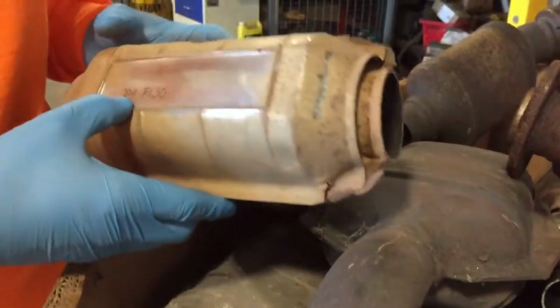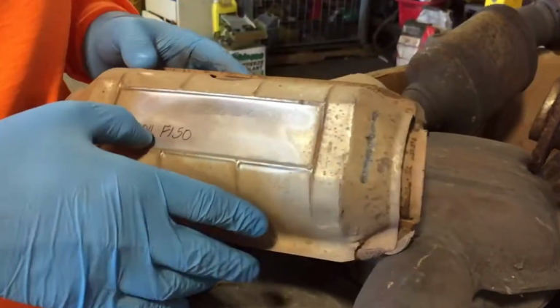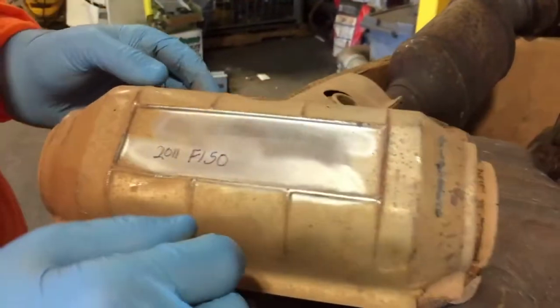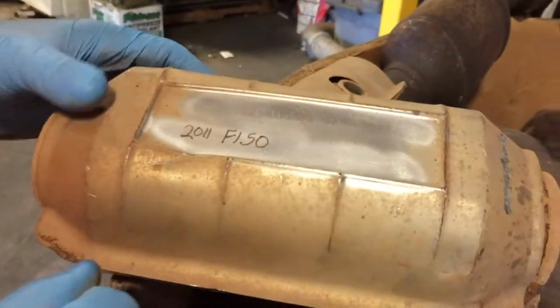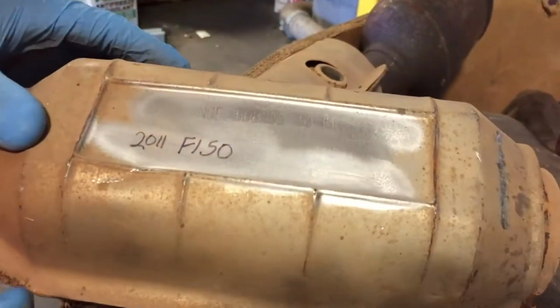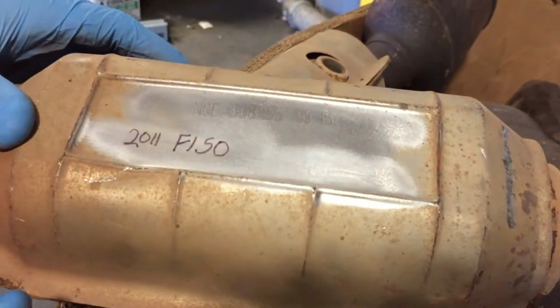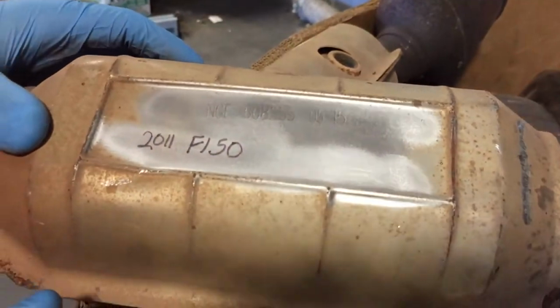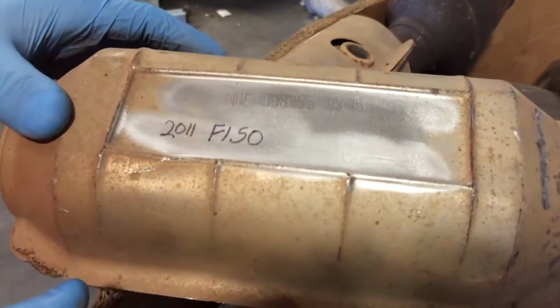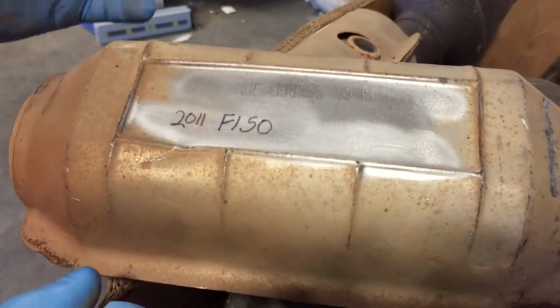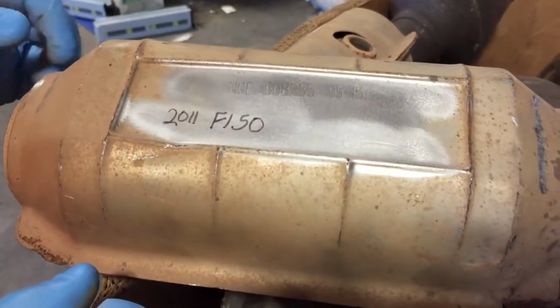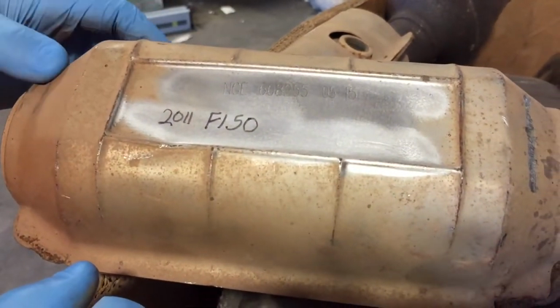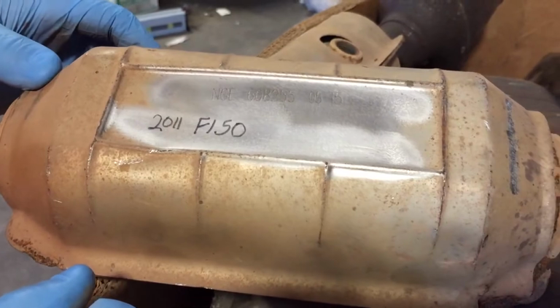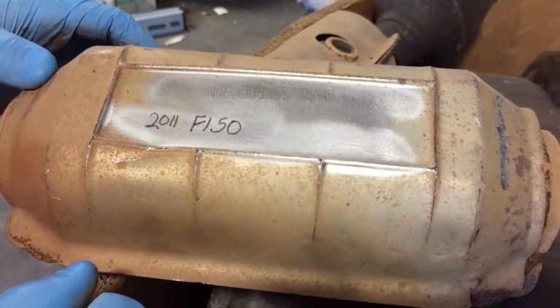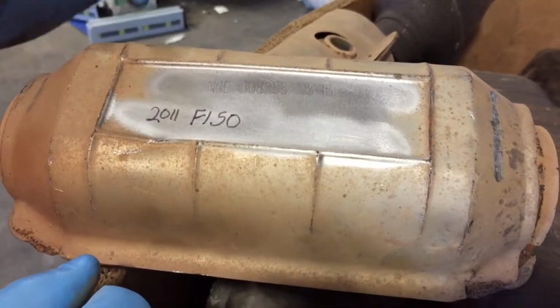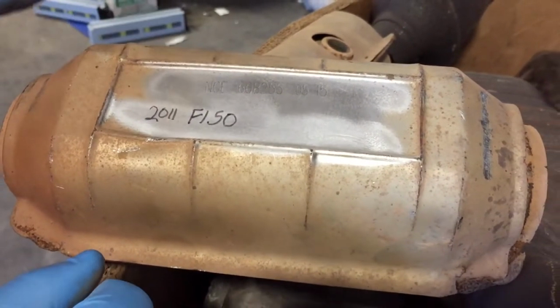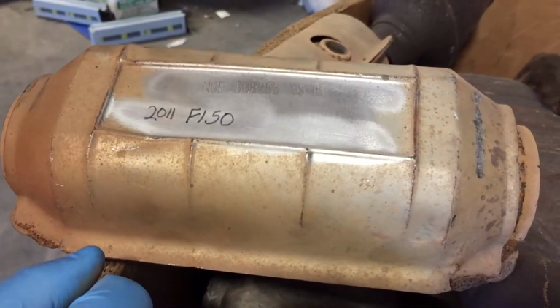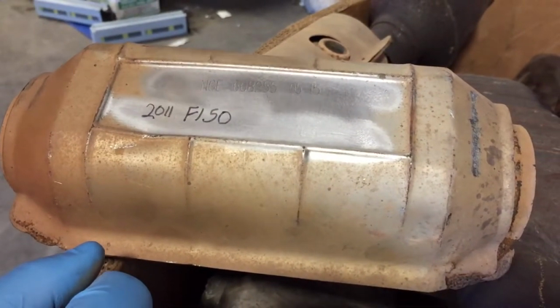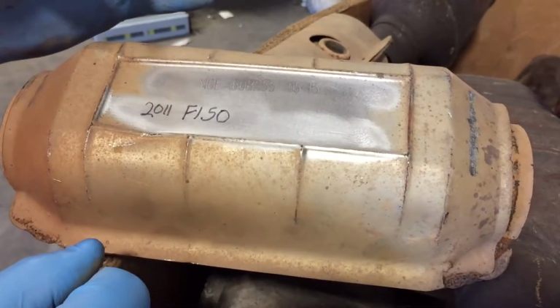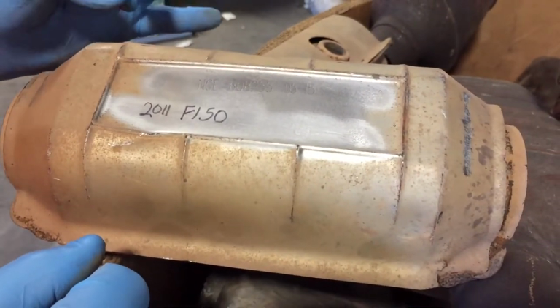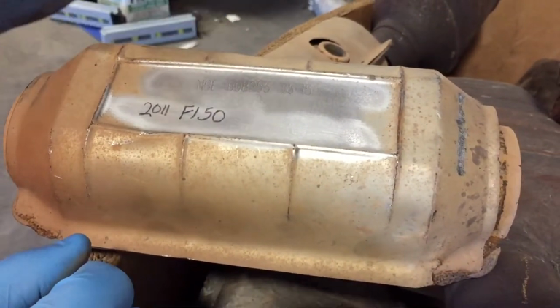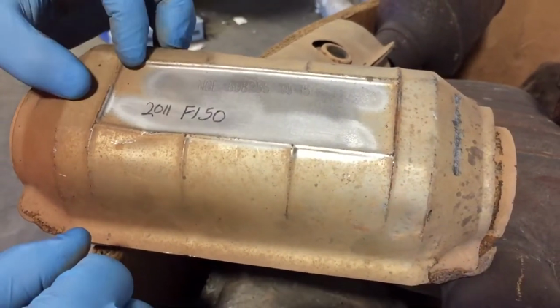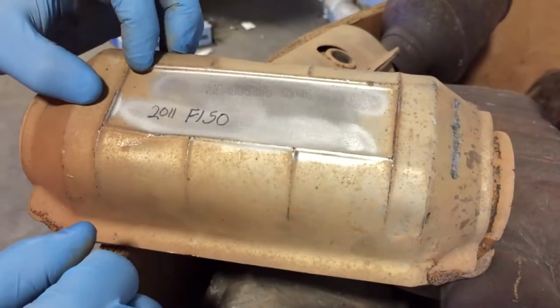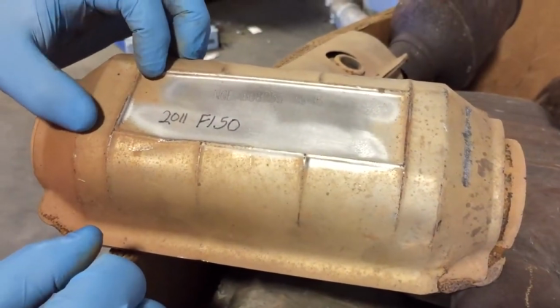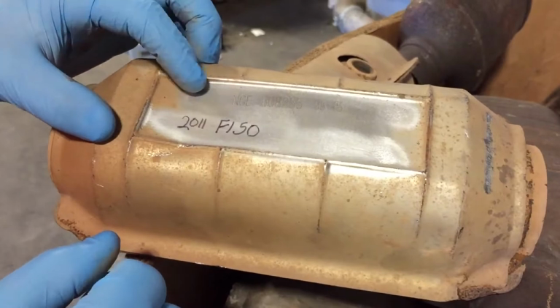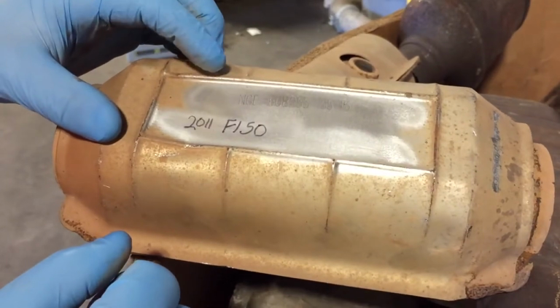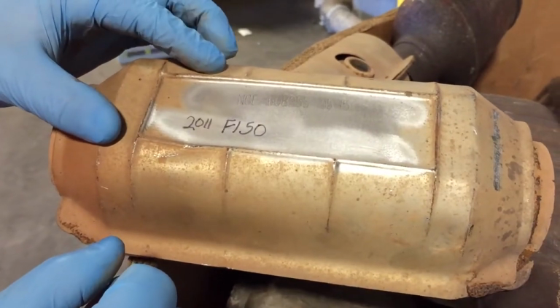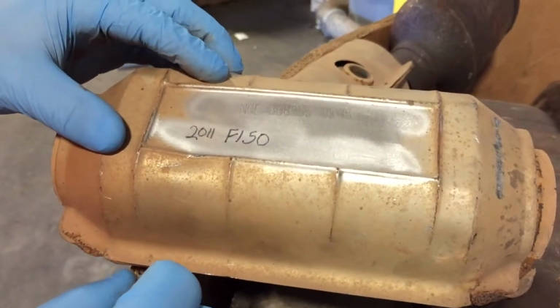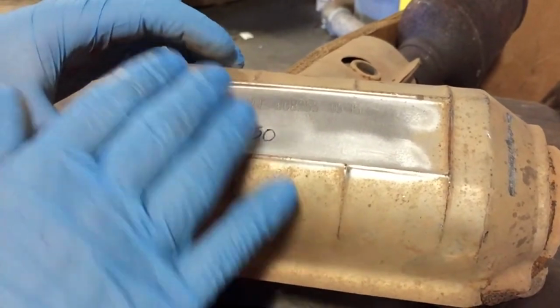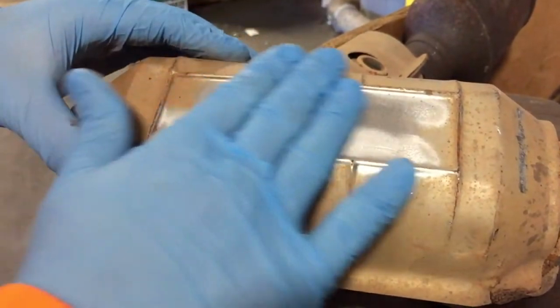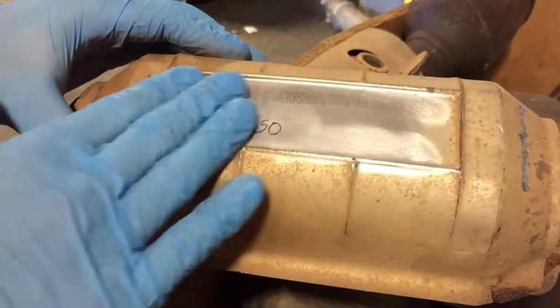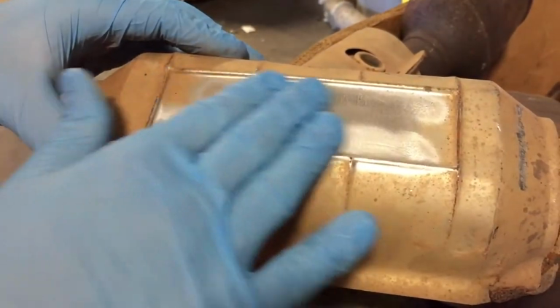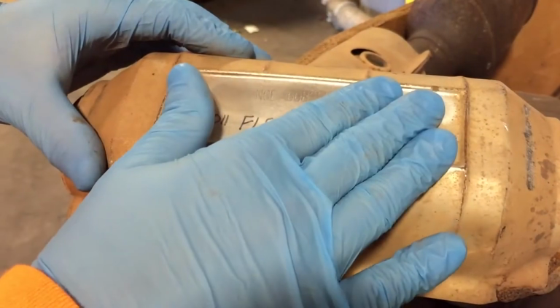Today, aftermarket cats go for about eight or nine dollars. They could be a little more or a little less, but there is very little material inside. One way that you can tell it's an aftermarket is definitely the silver shield.